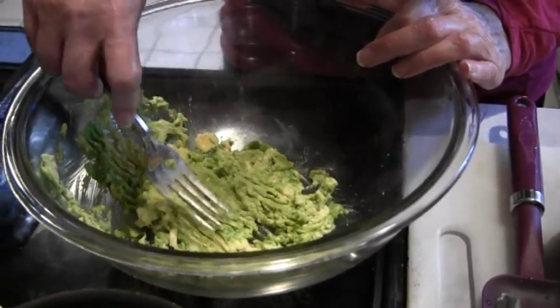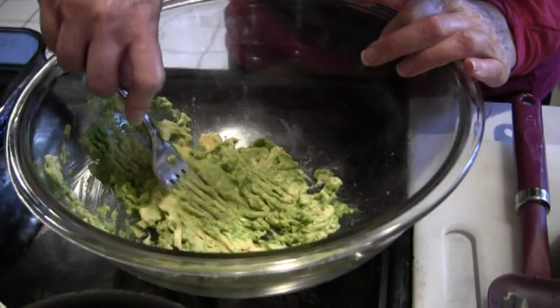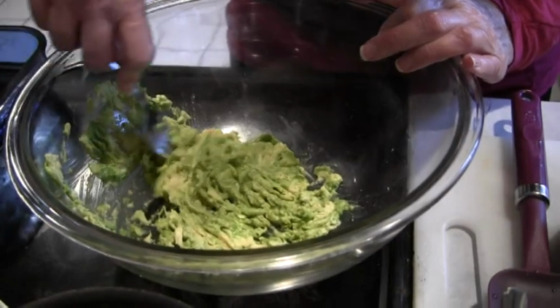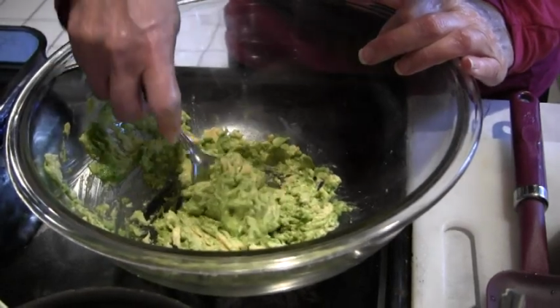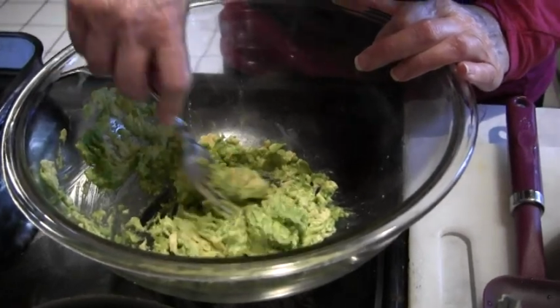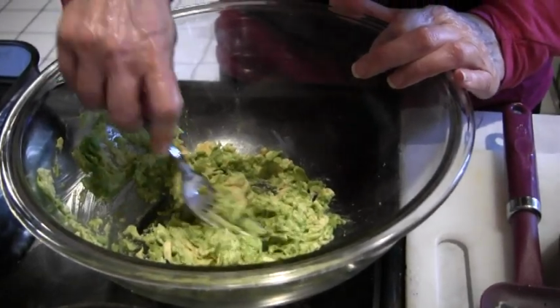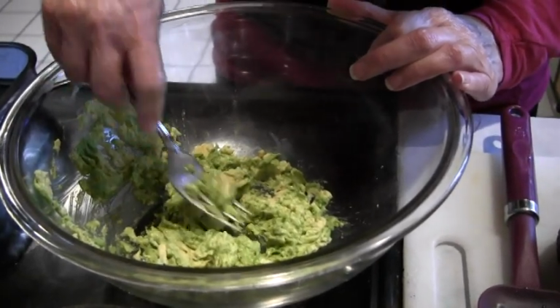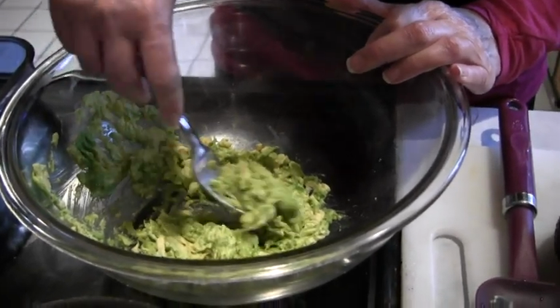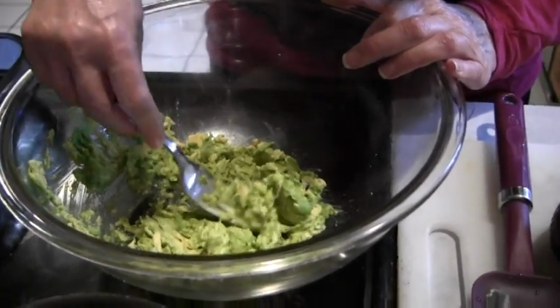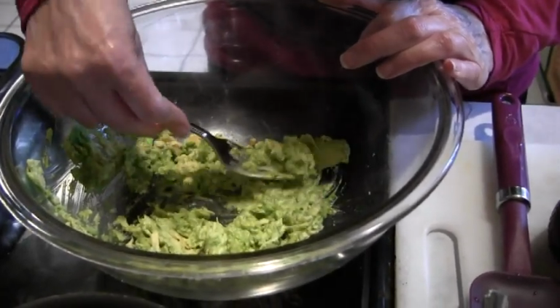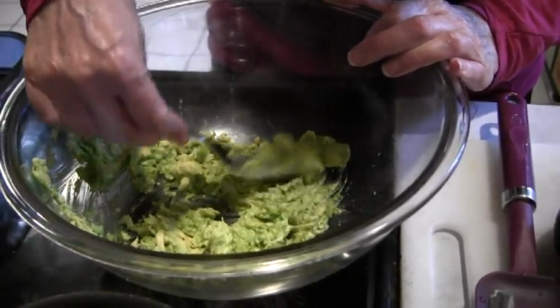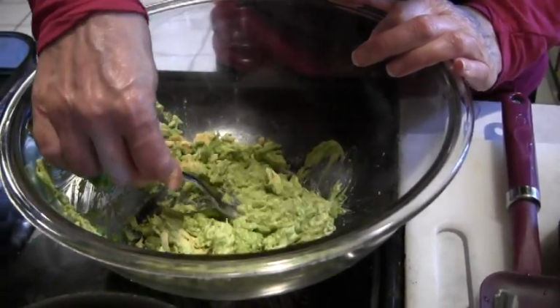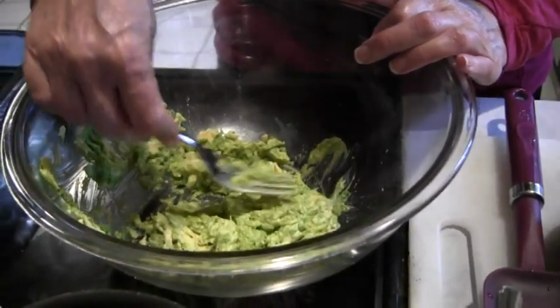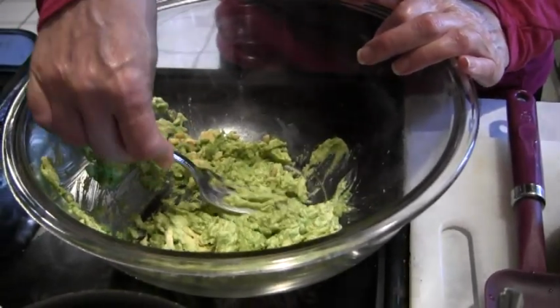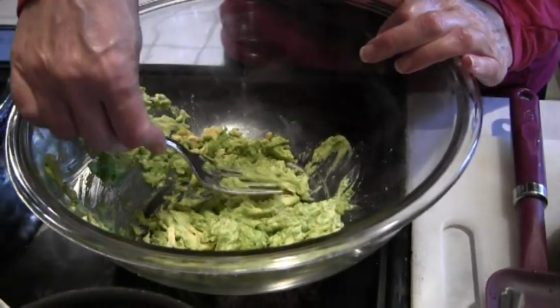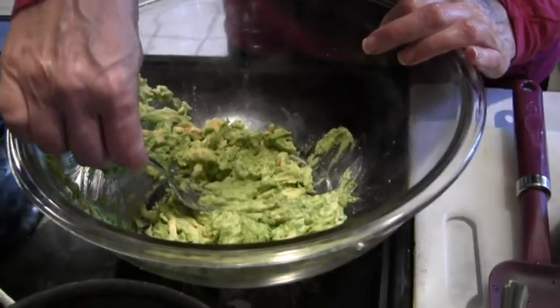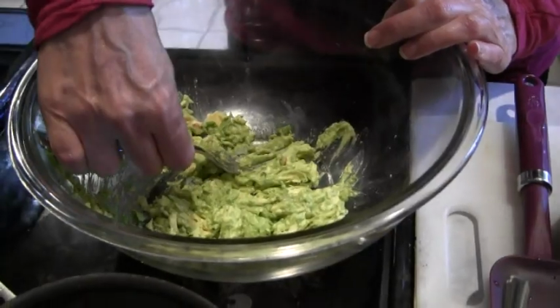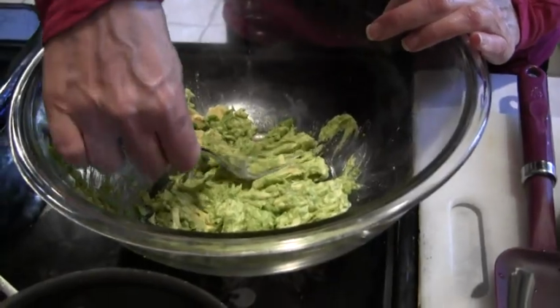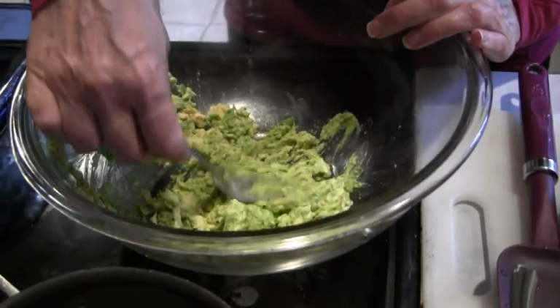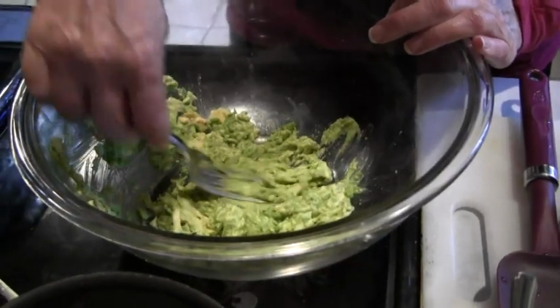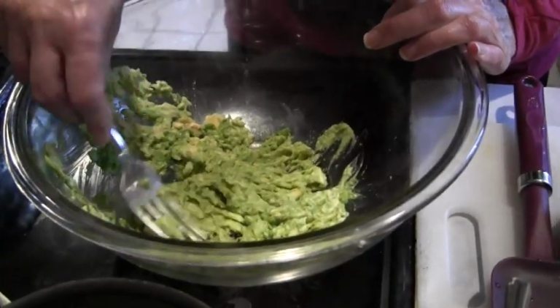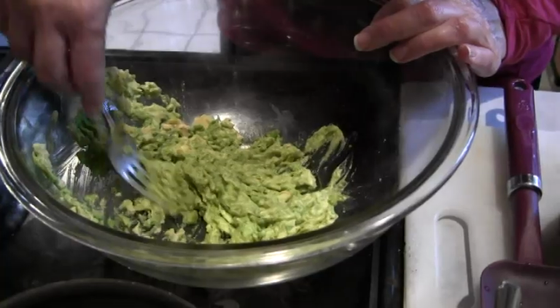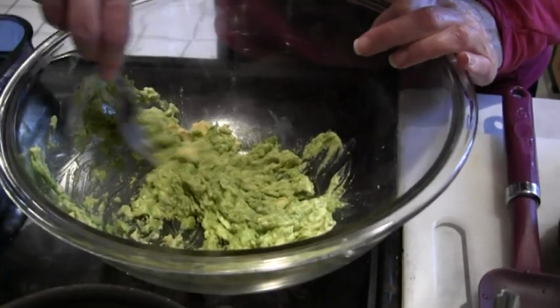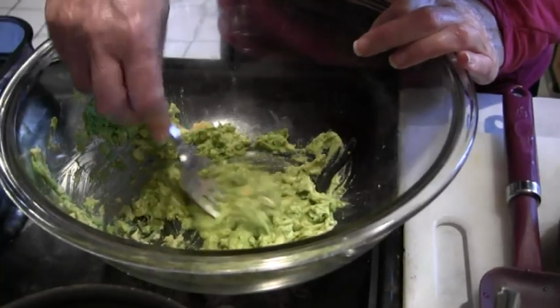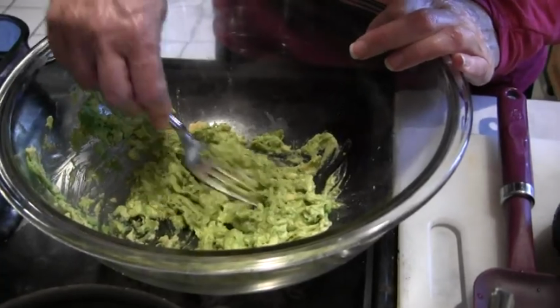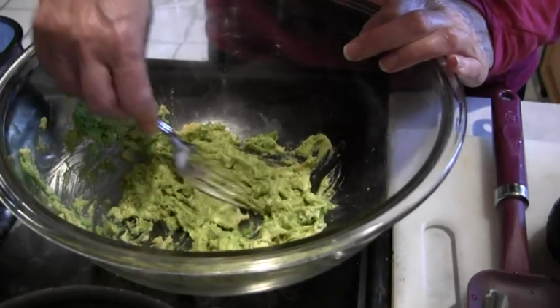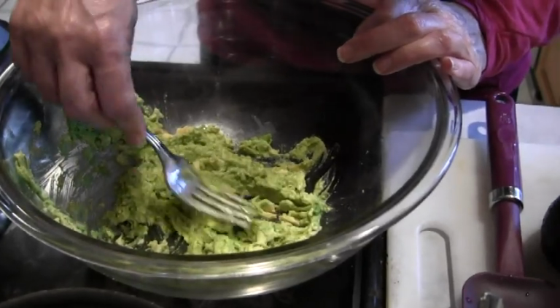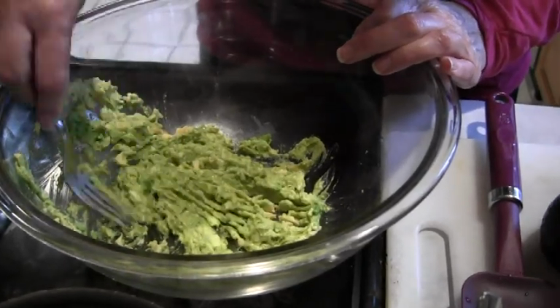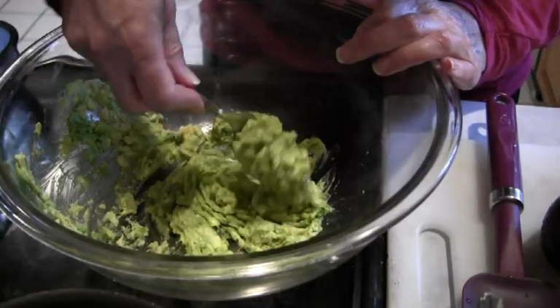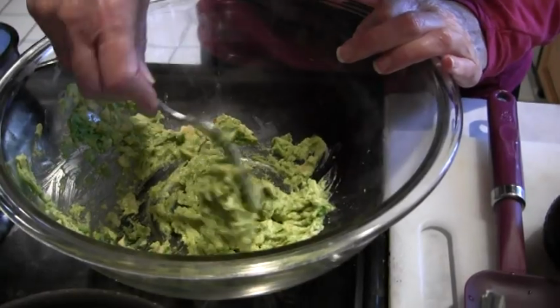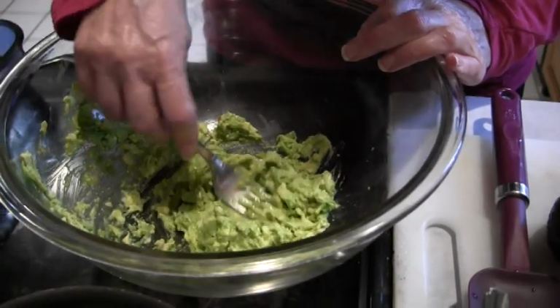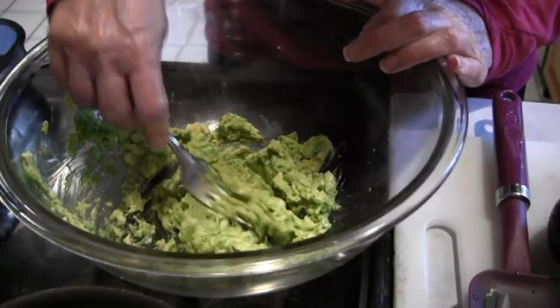We're going to squish all this up together until it's nice and fine. You can use beaters and an electric mixer if you want. That looks good to me.